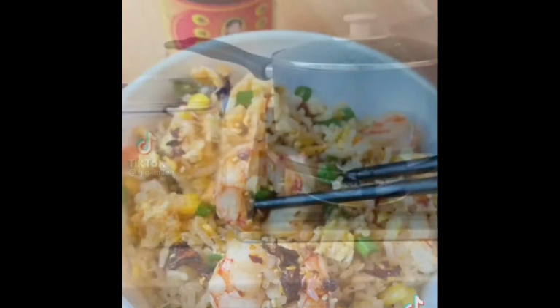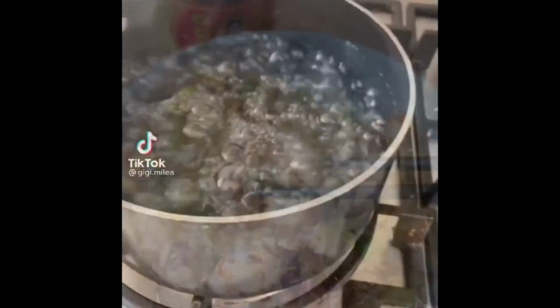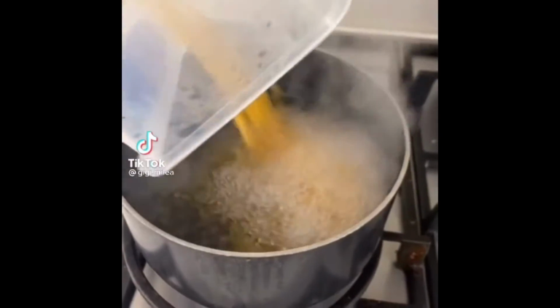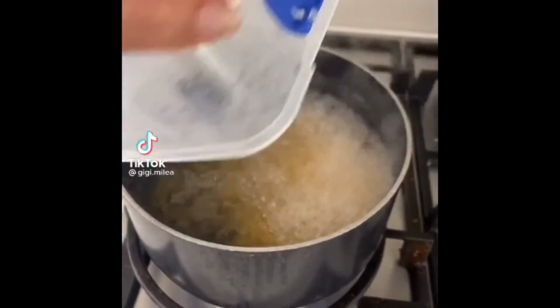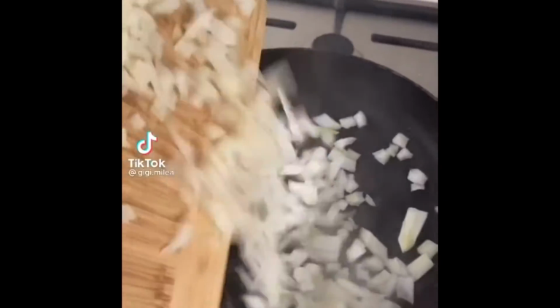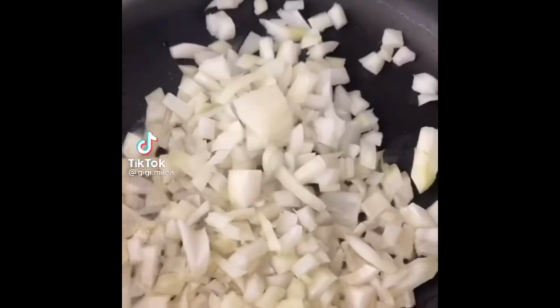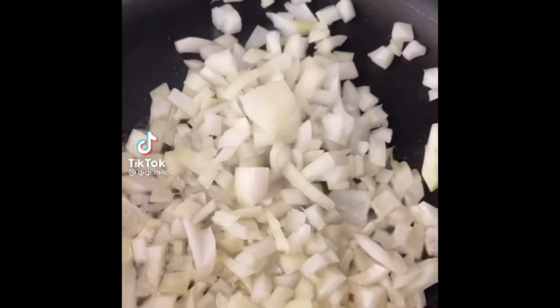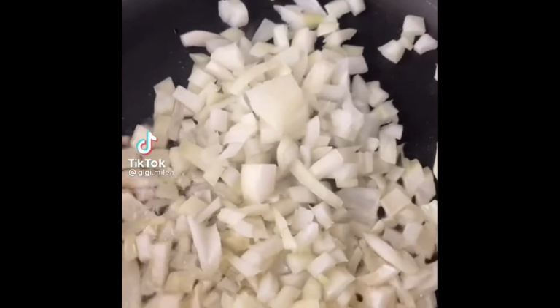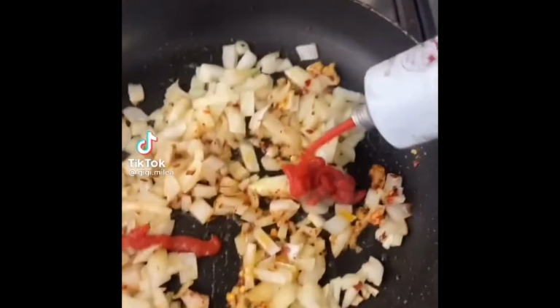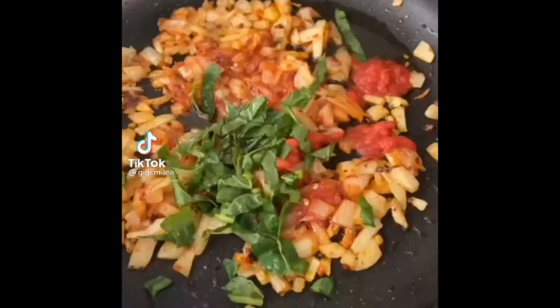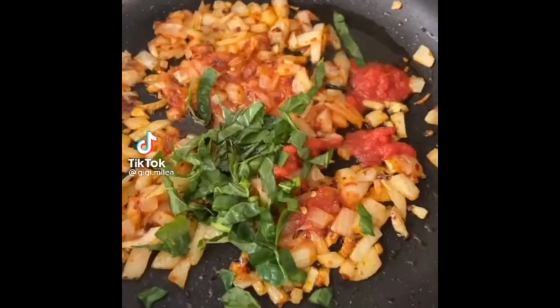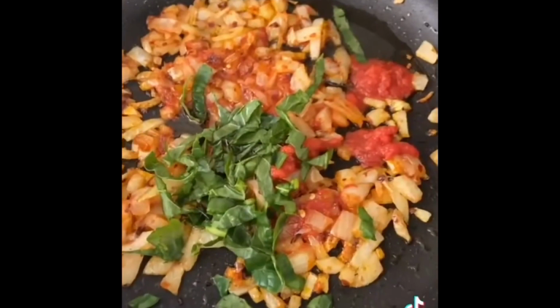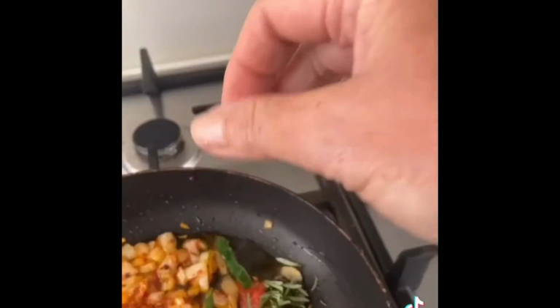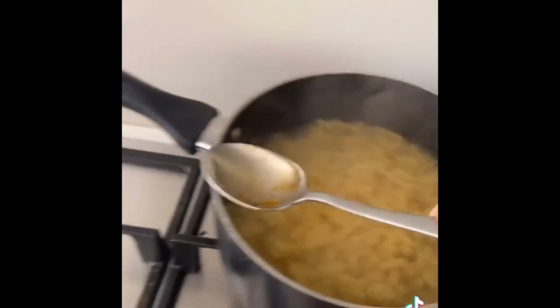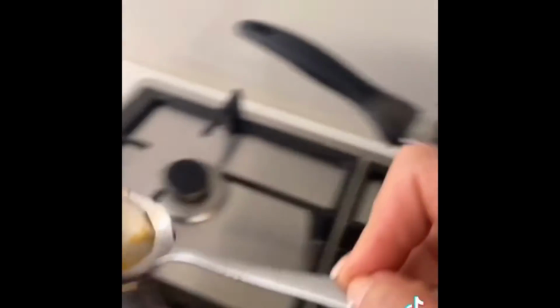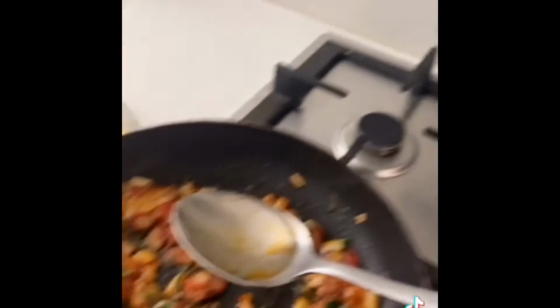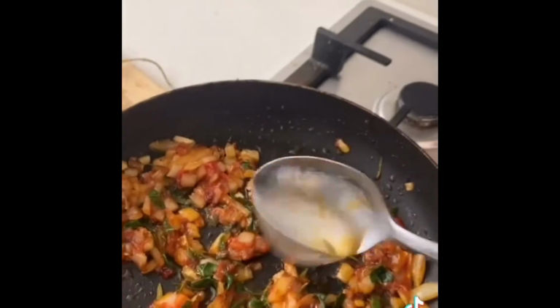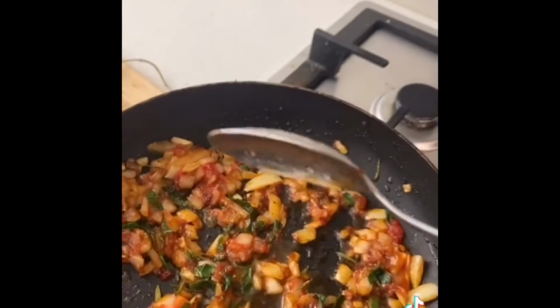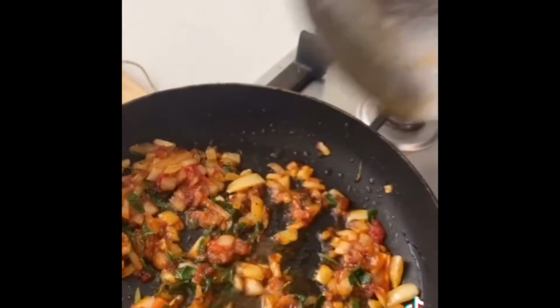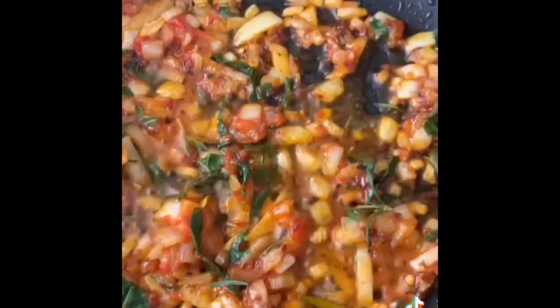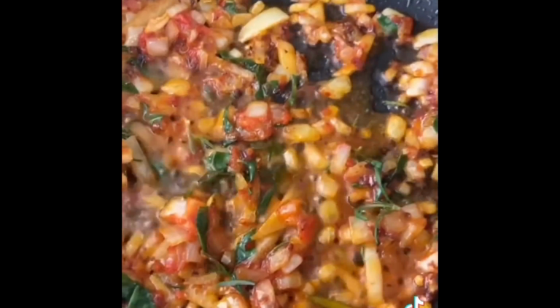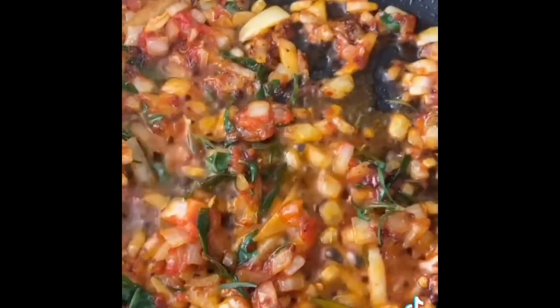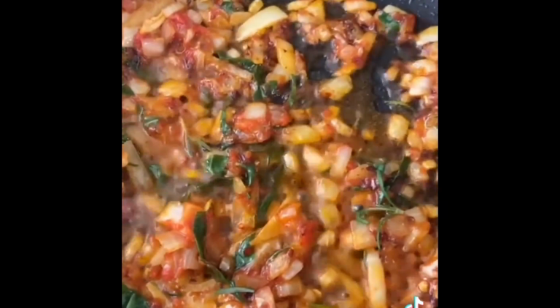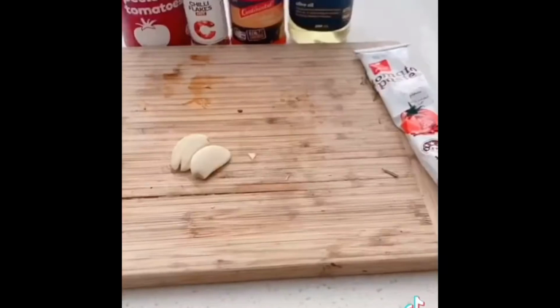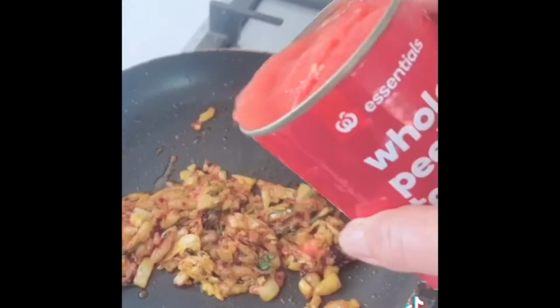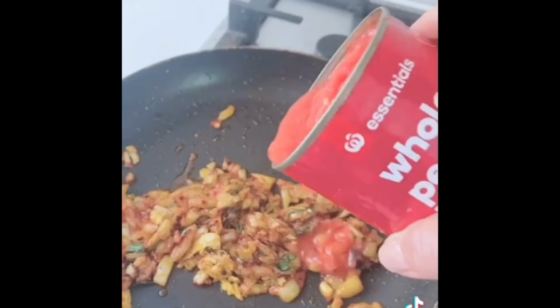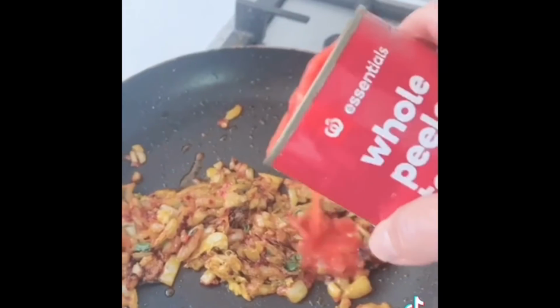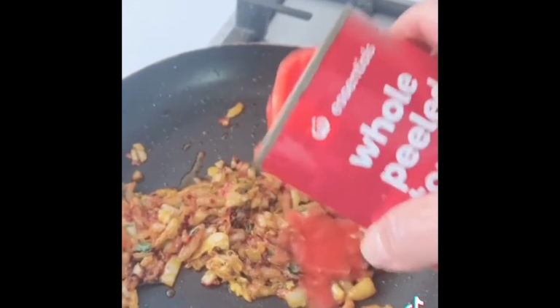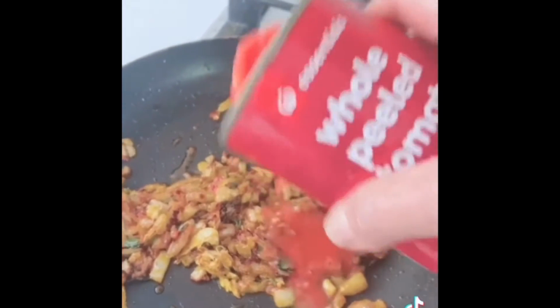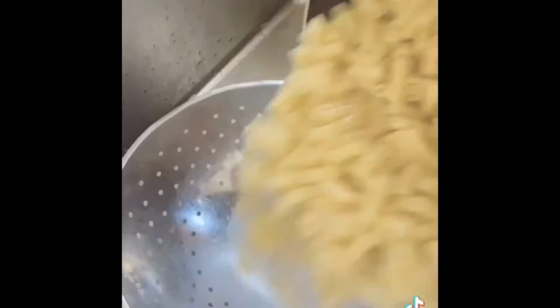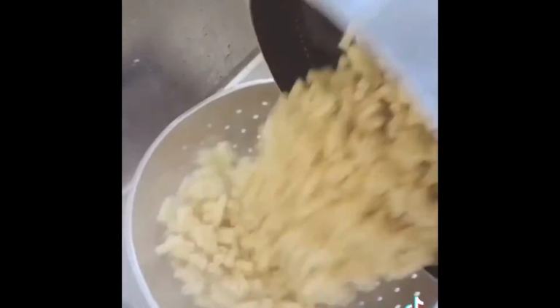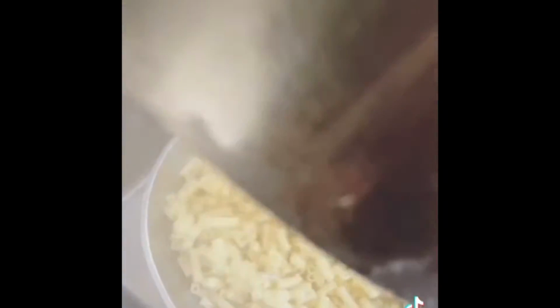Making an after-school snack because you wanted toast — onions fried in oil, herbs from the garden, some macaroni which we have in the cupboard, mixed all together with tomato paste and tomatoes and garlic and onions.